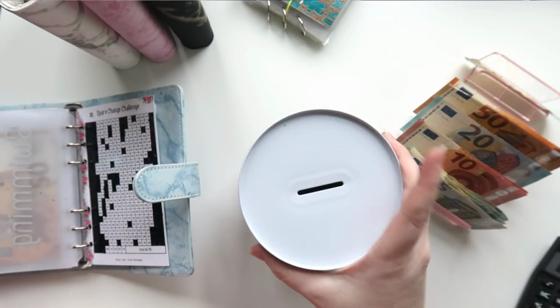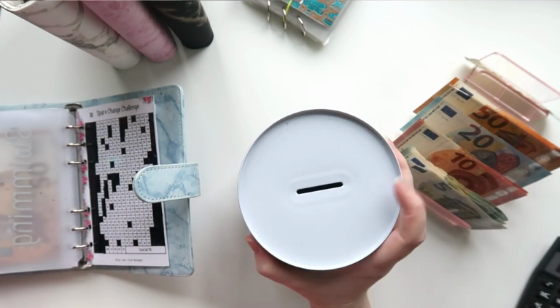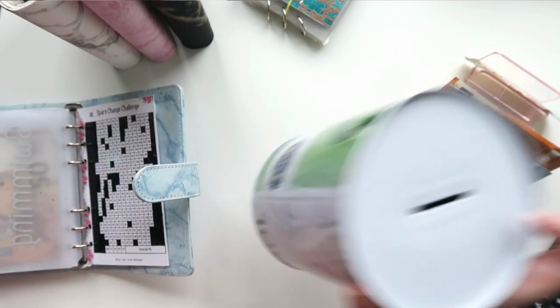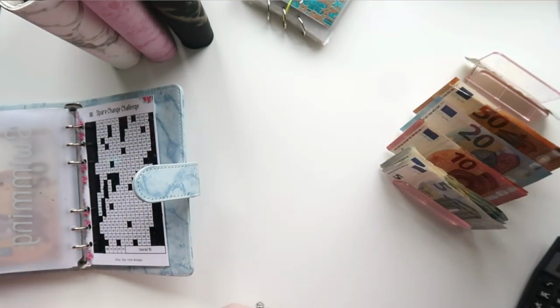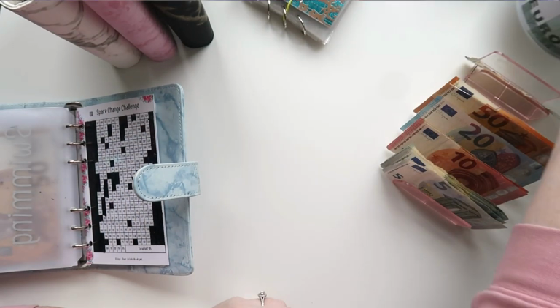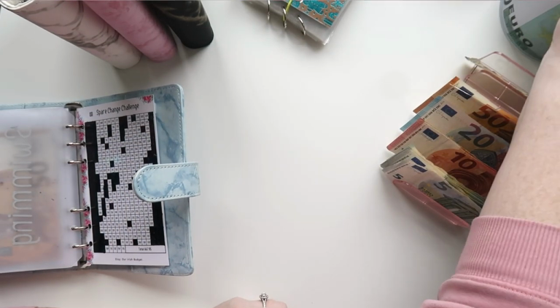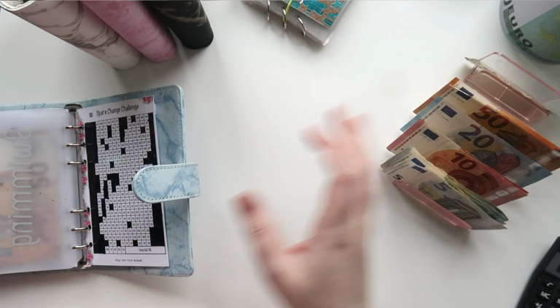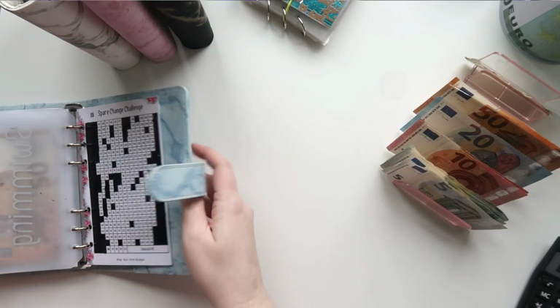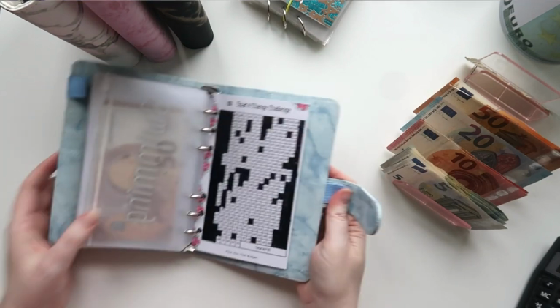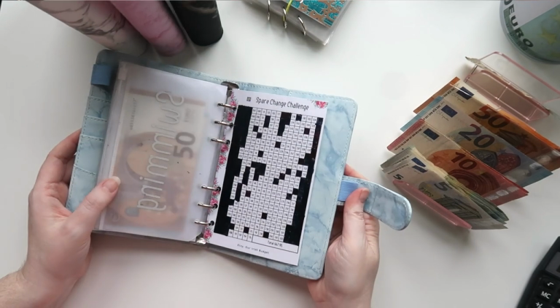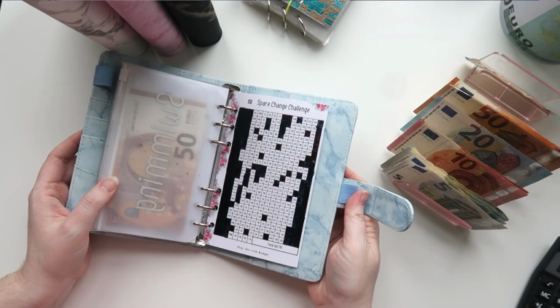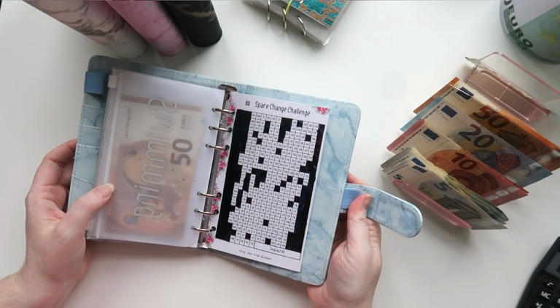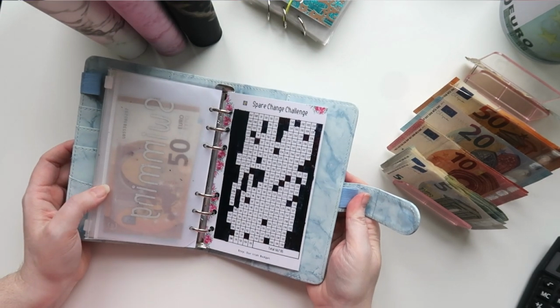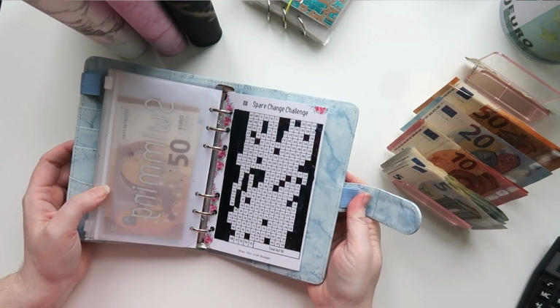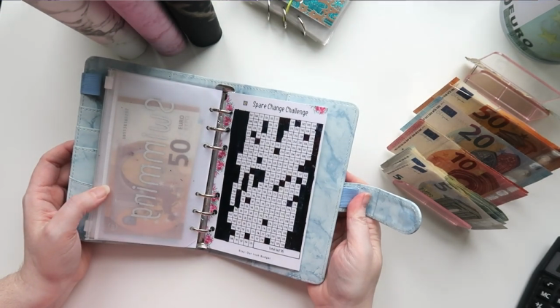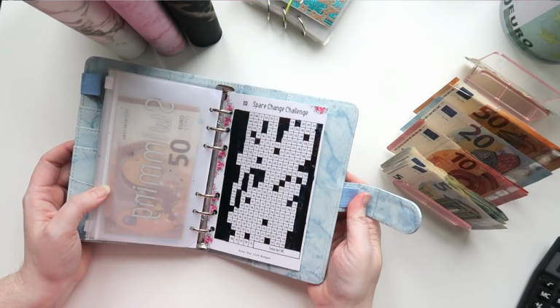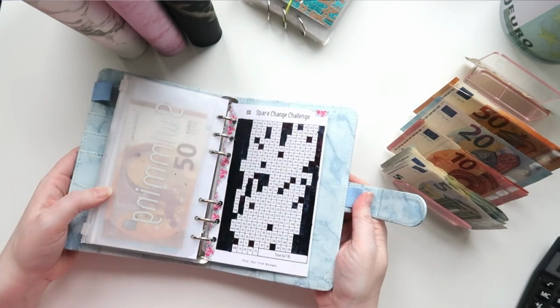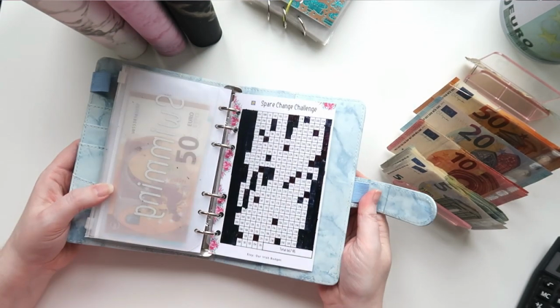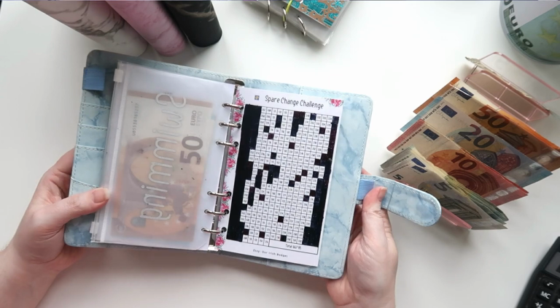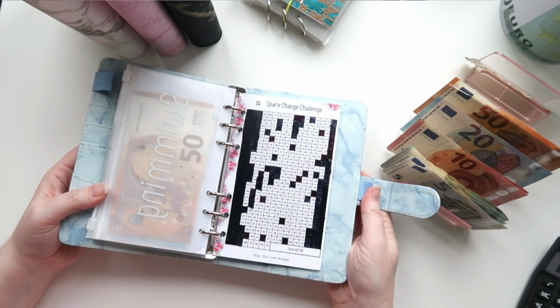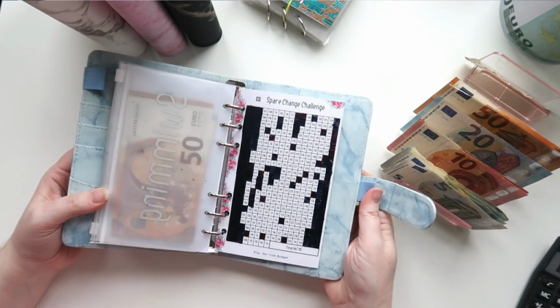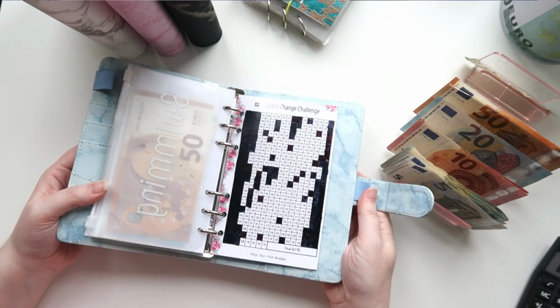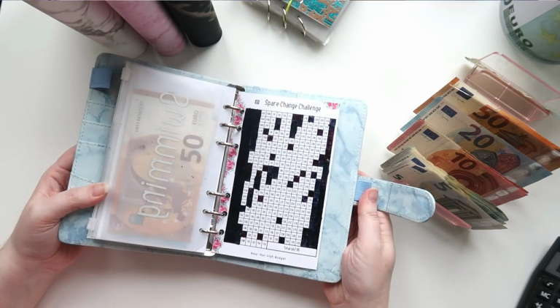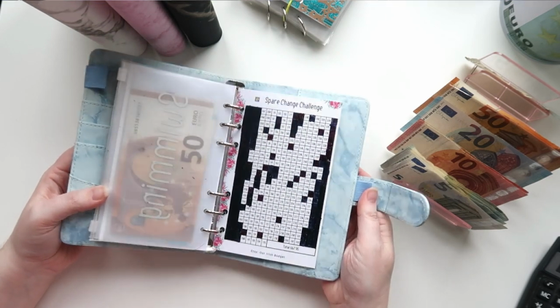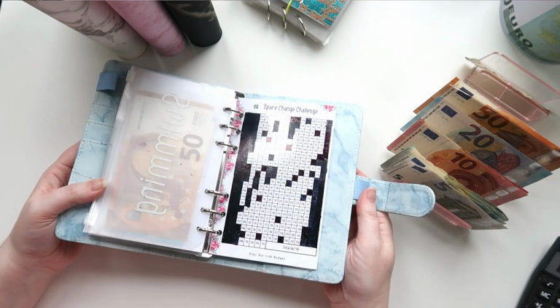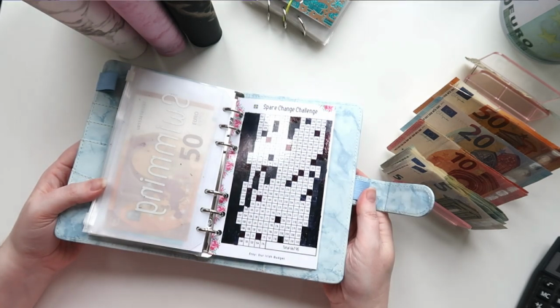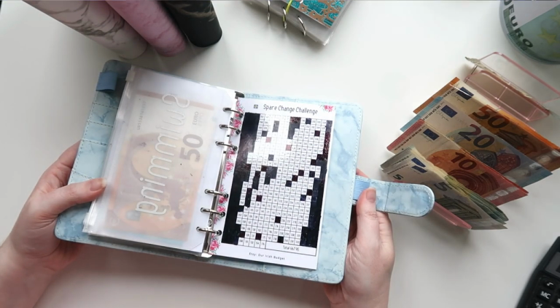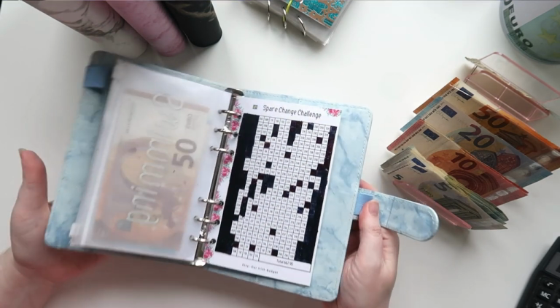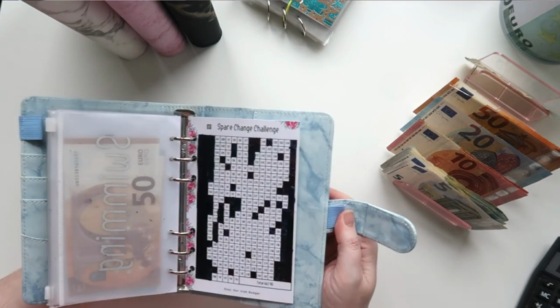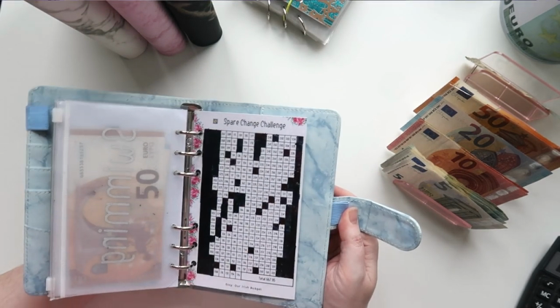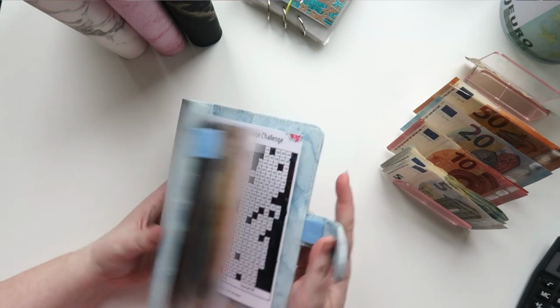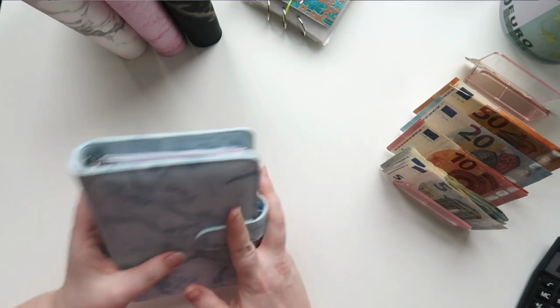So 10 euros is in there and that one is done. There's still a good amount left — all the white spaces need to be filled in, so we'll eventually get there.